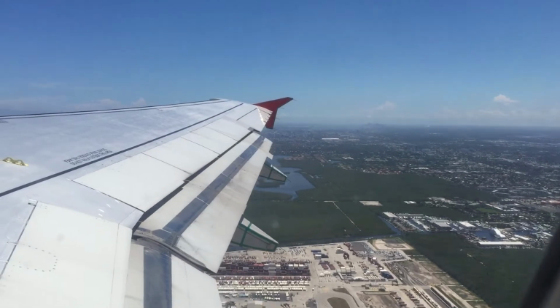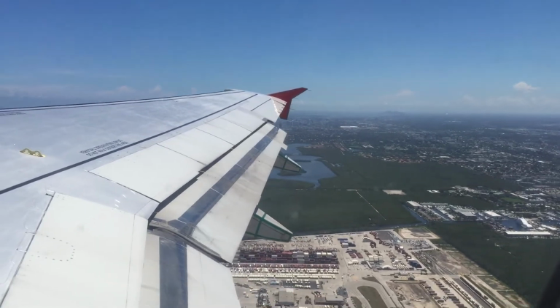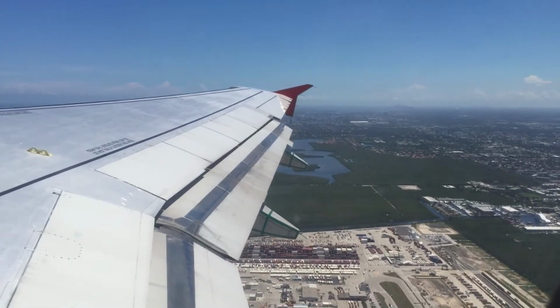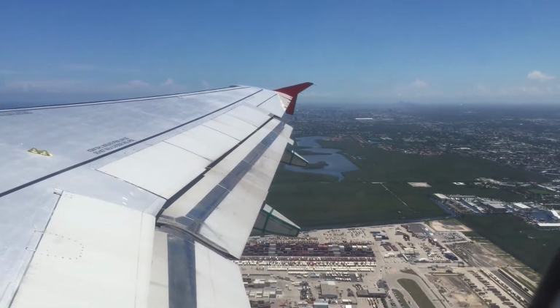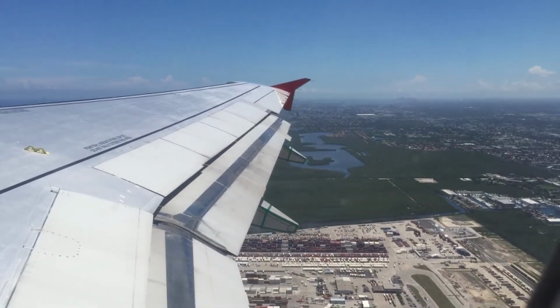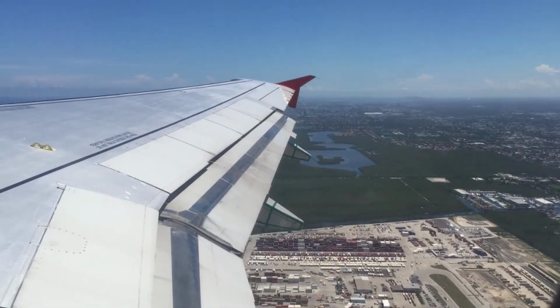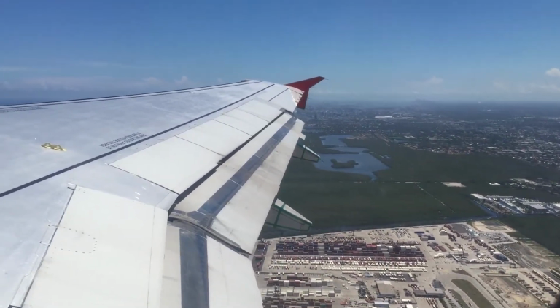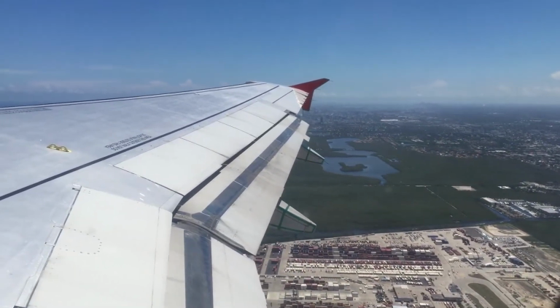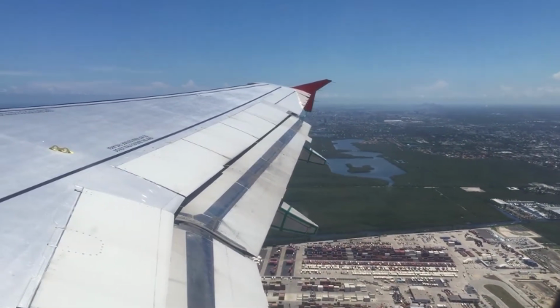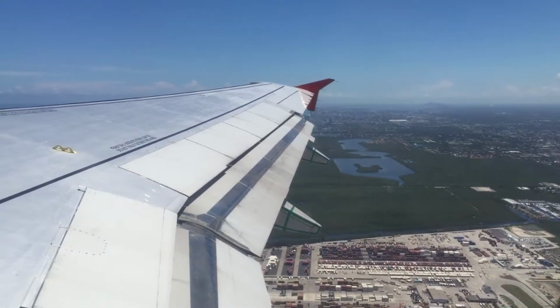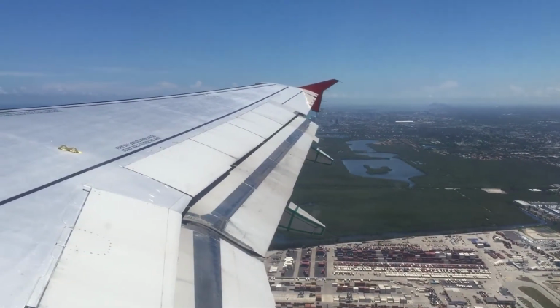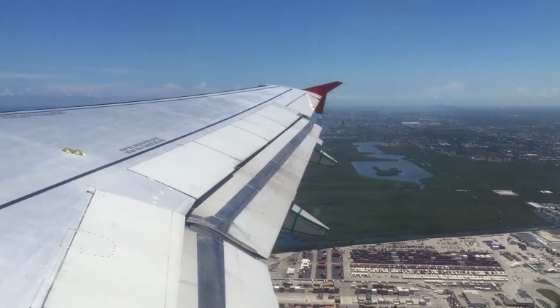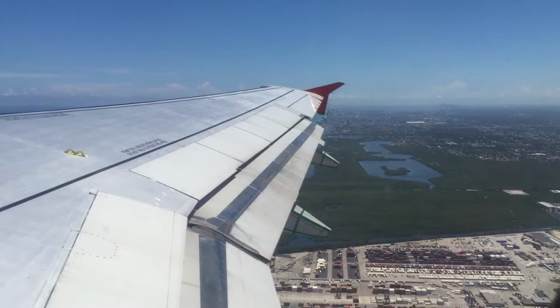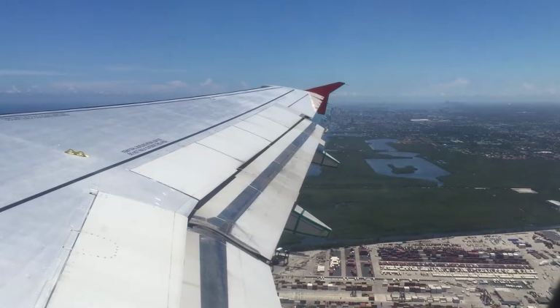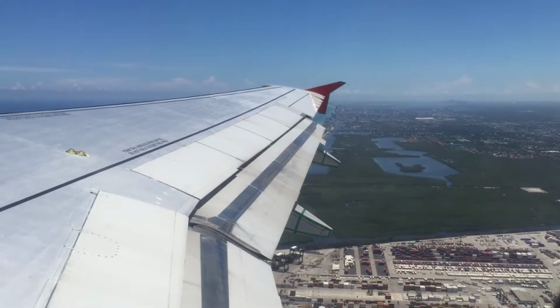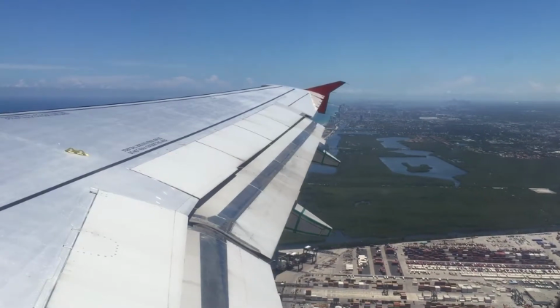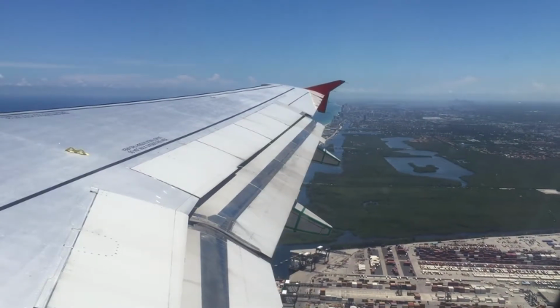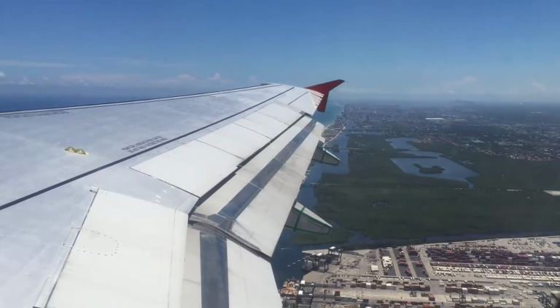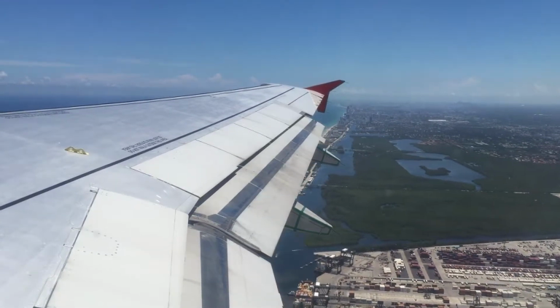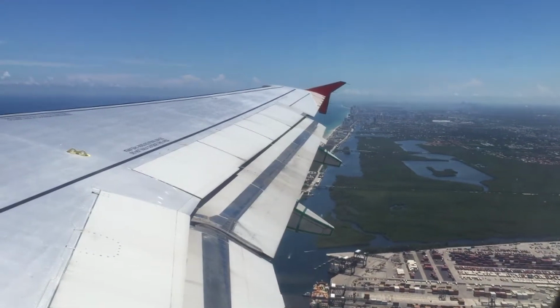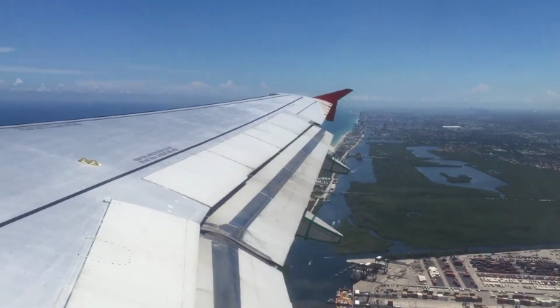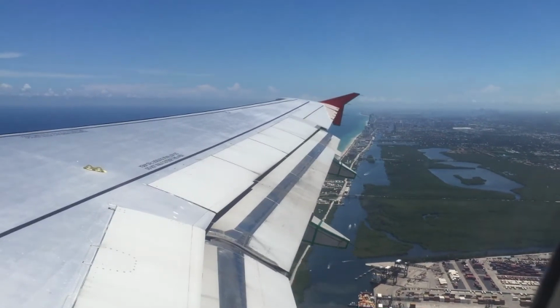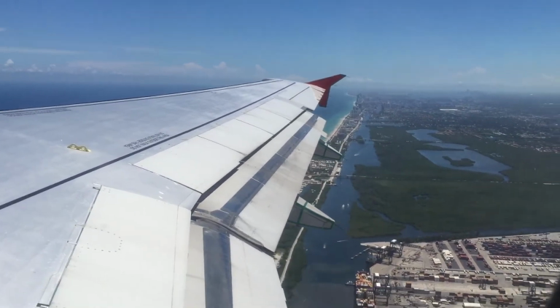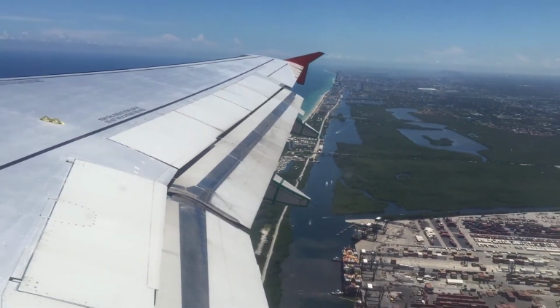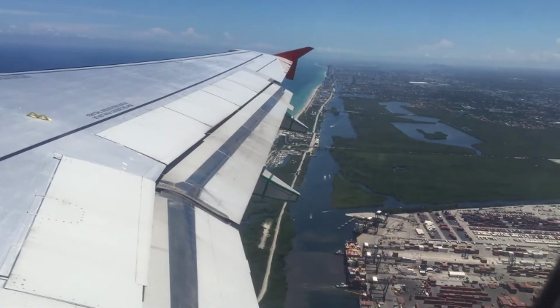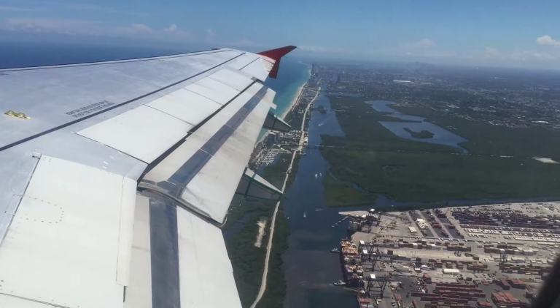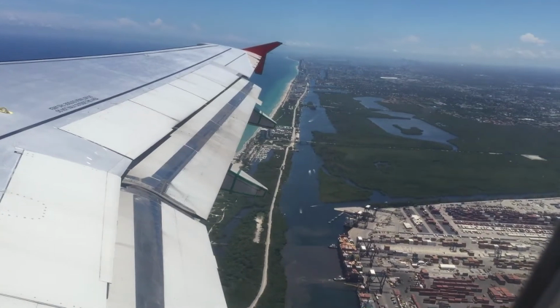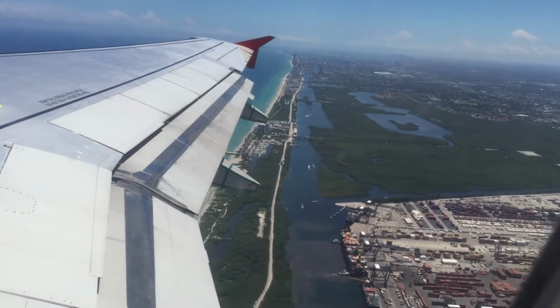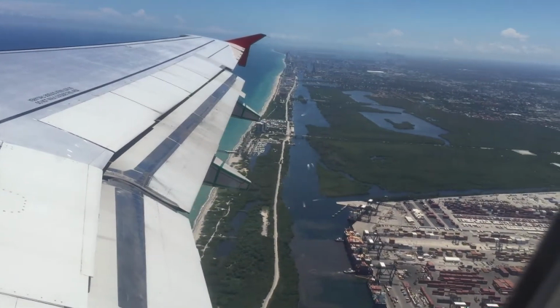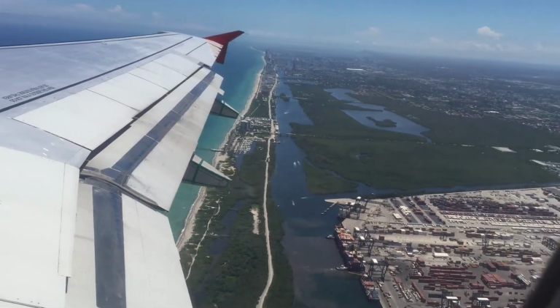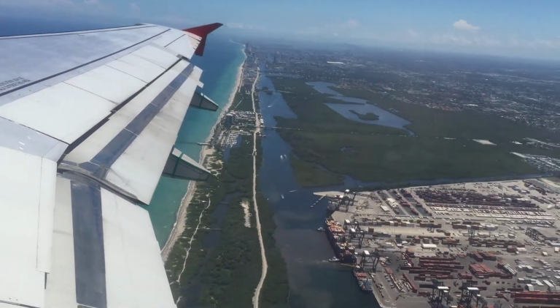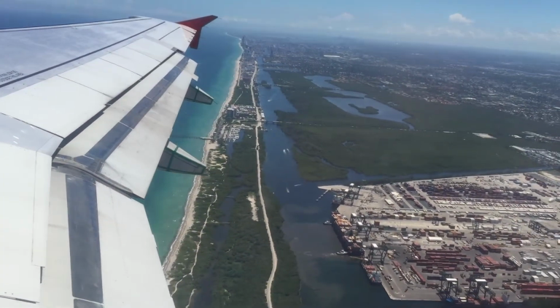Ladies and gentlemen, the captain will be turning off the seatbelt sign shortly. We encourage you to keep your seatbelt fastened just in case. Please be careful as some items may have shifted during takeoff. Please note that smoking is not allowed on board, including electronic and simulated cigarettes.